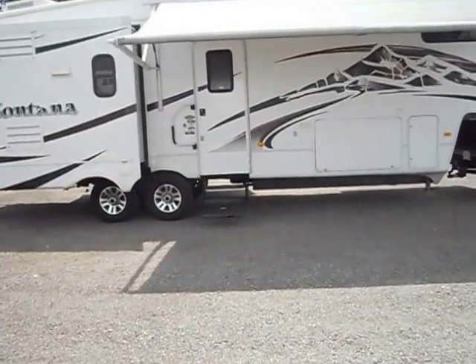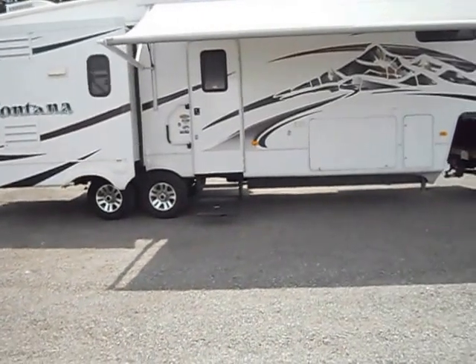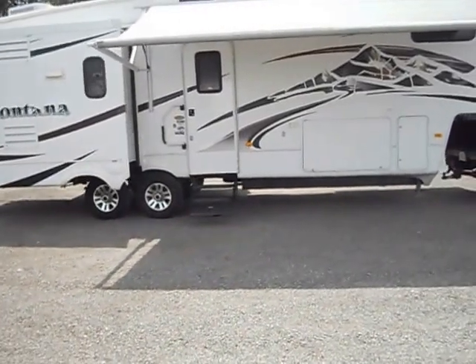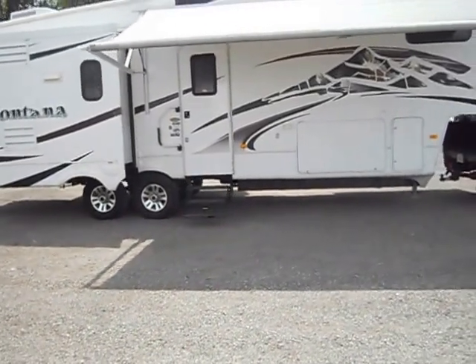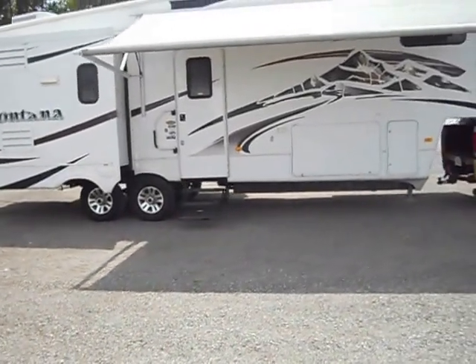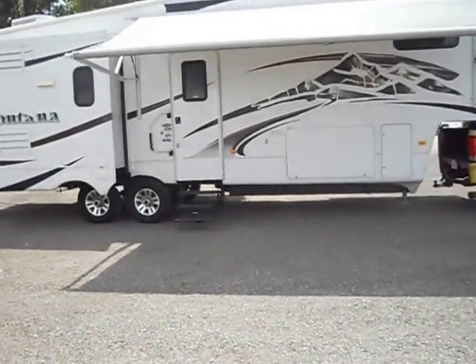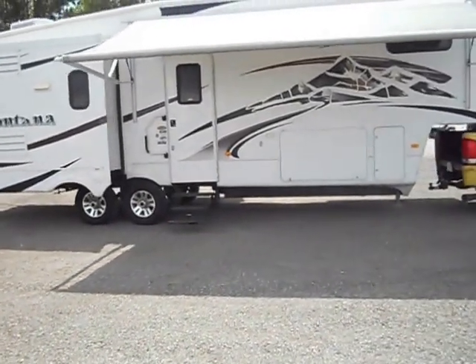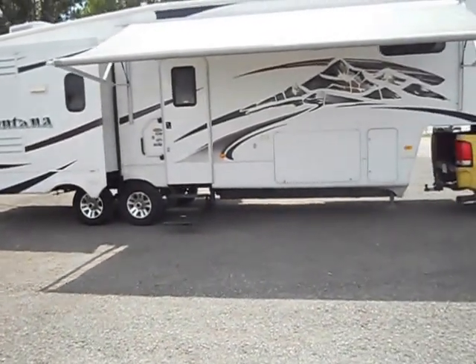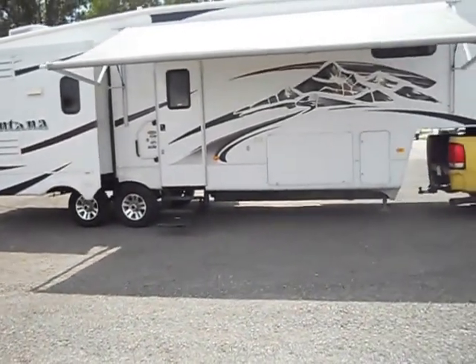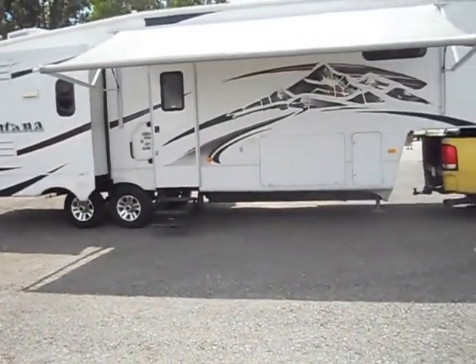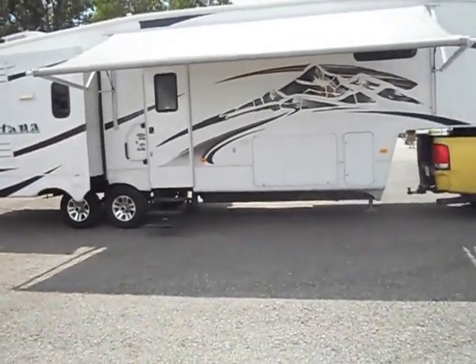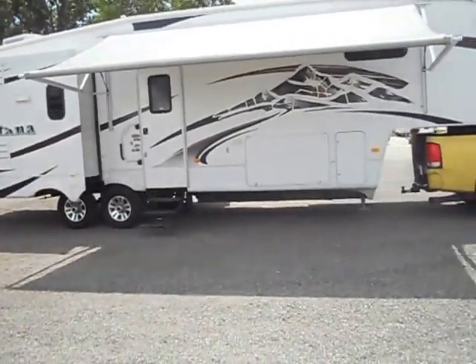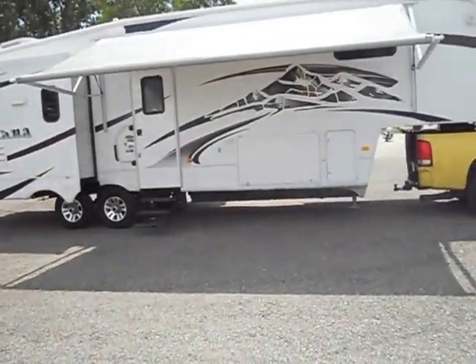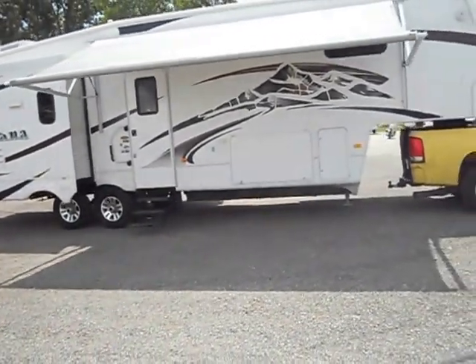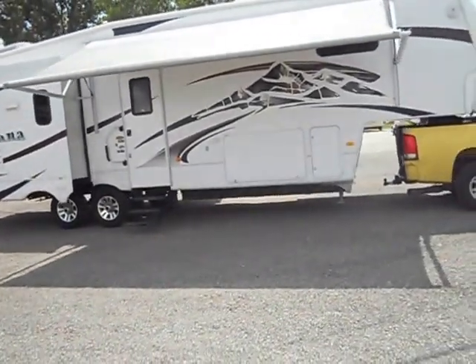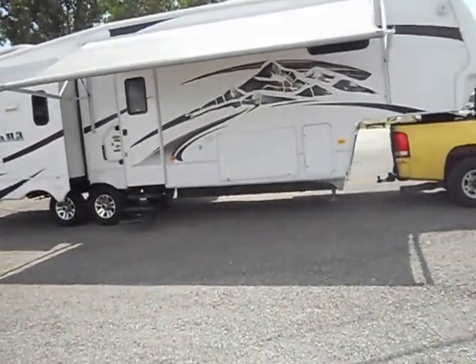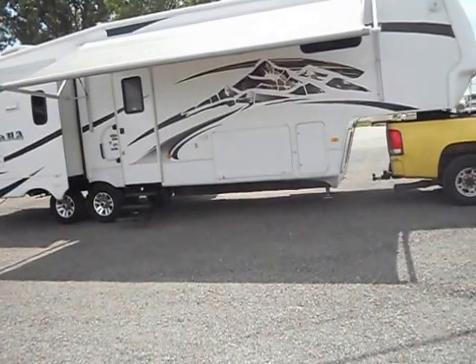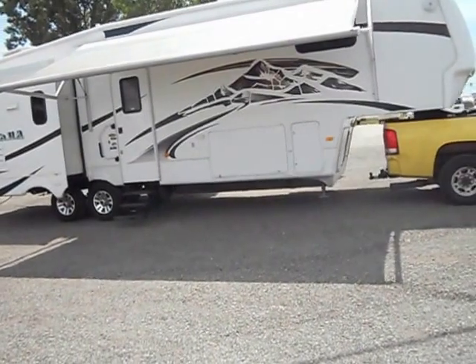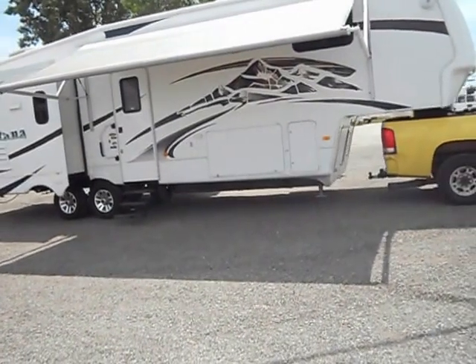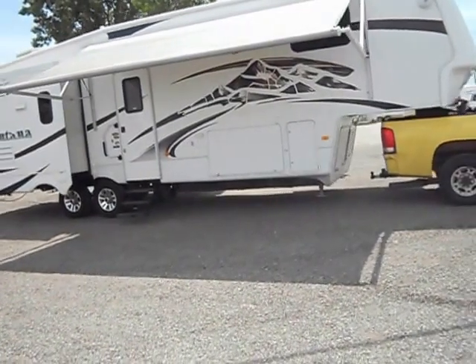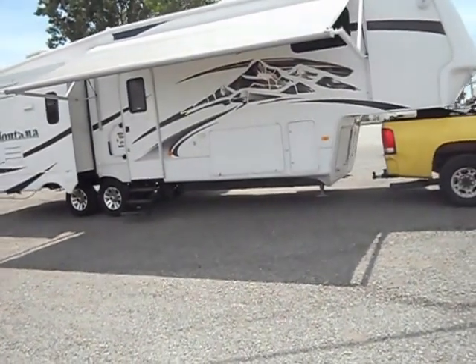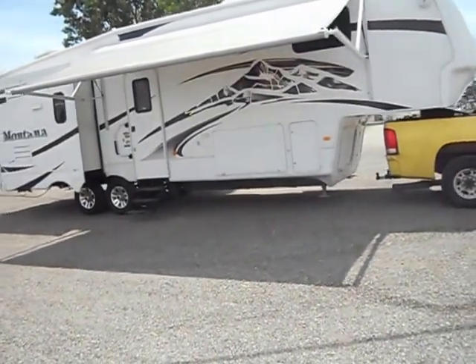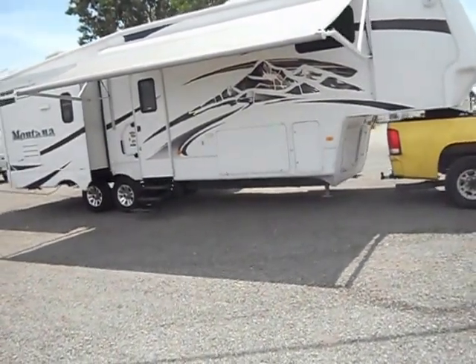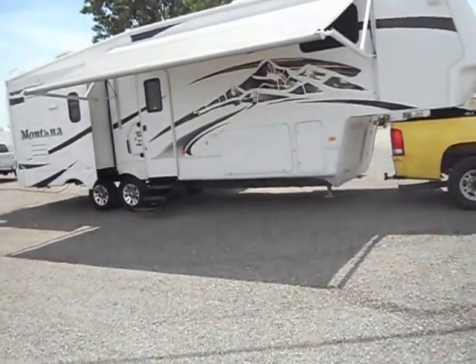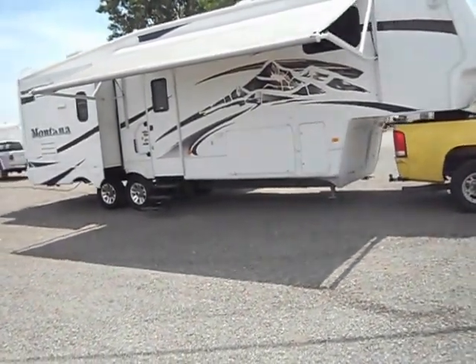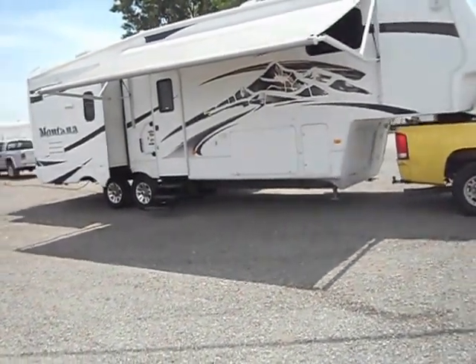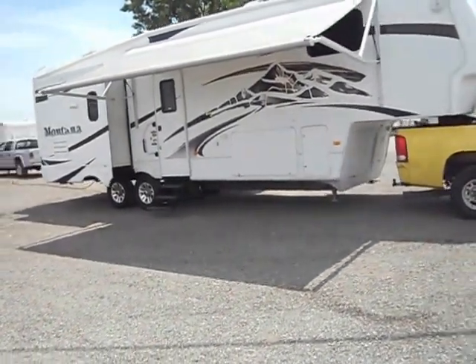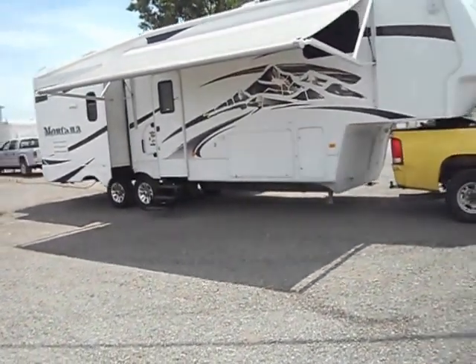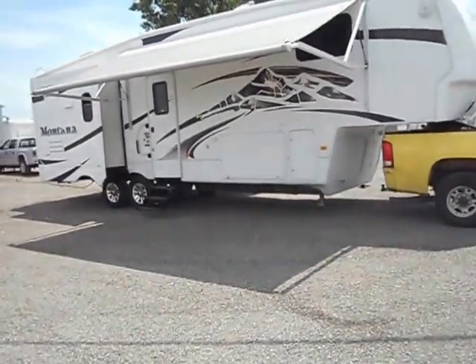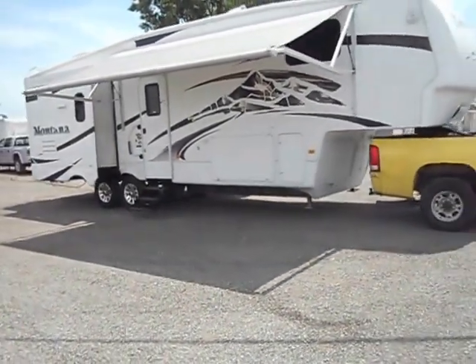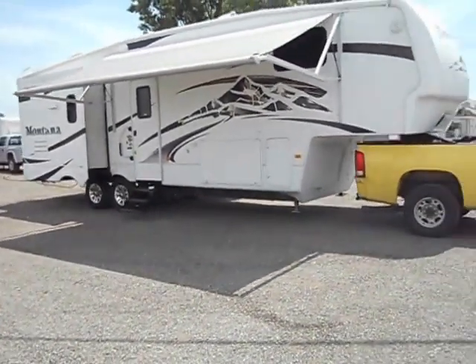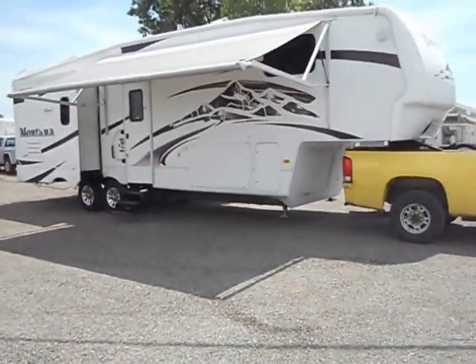It has big basement storage, your gas furnace, gas water heater, security lights, electric leveling jacks, and electric loading jacks.